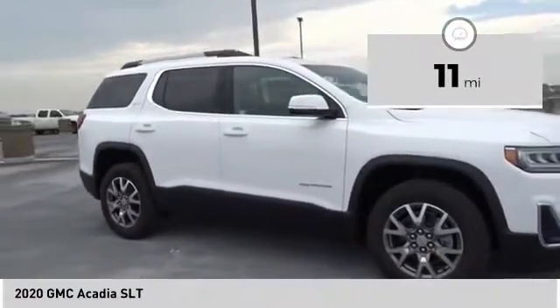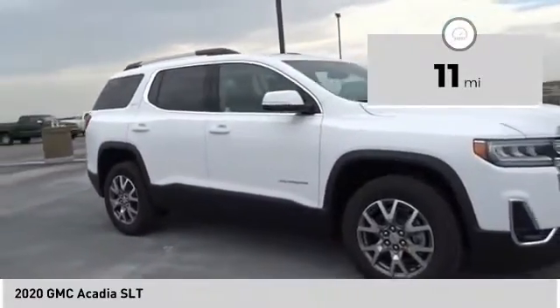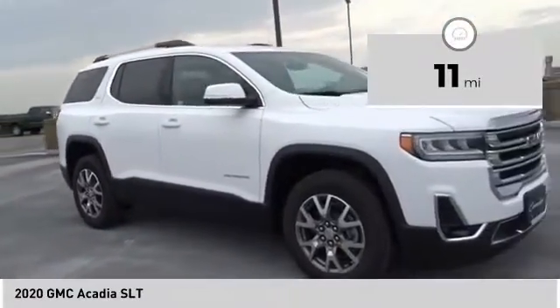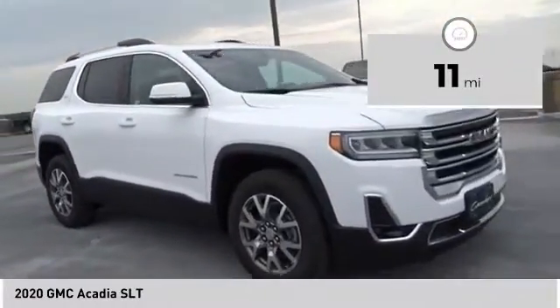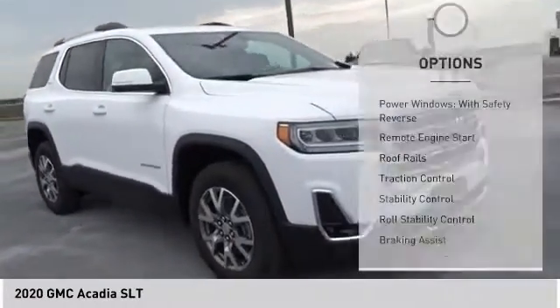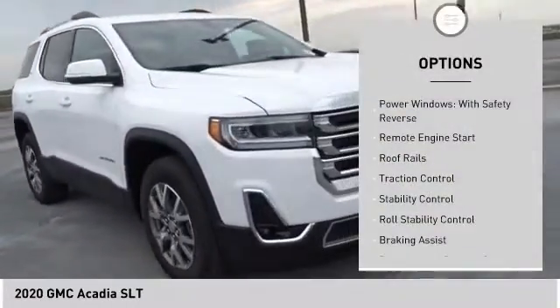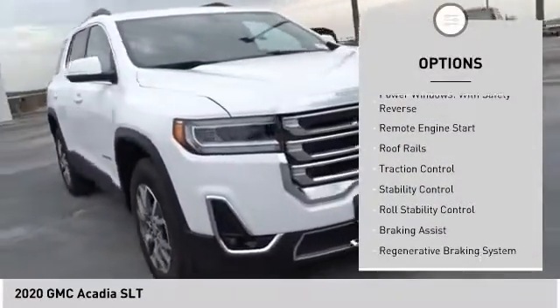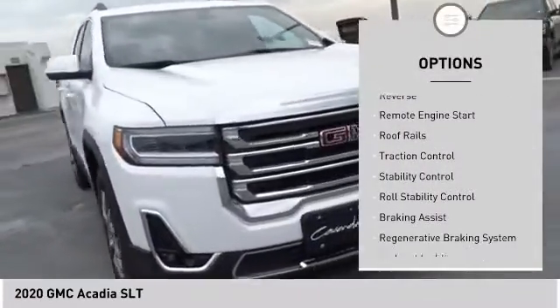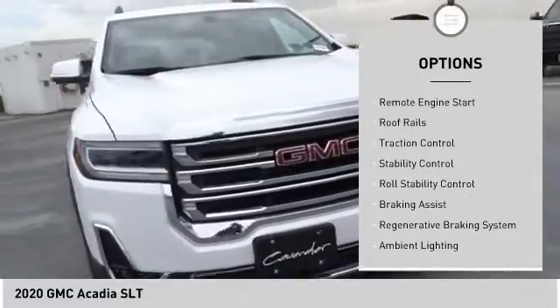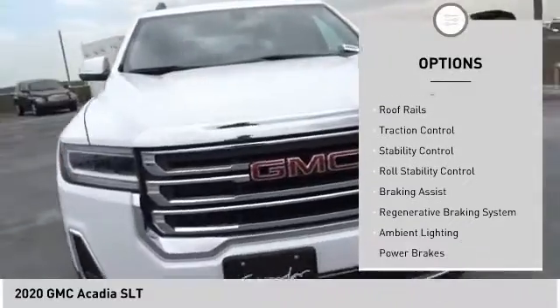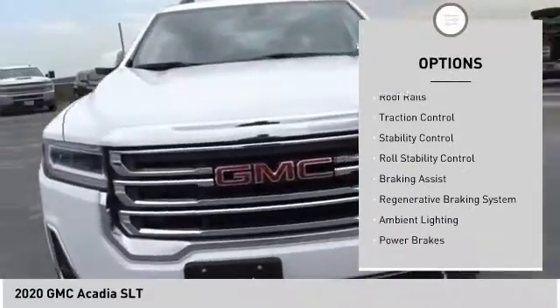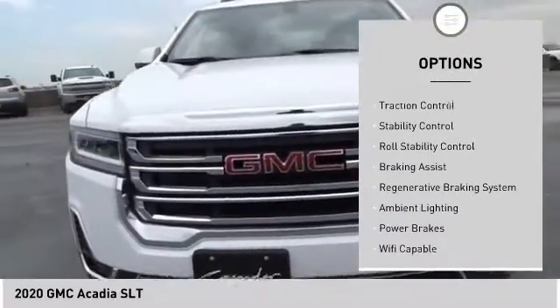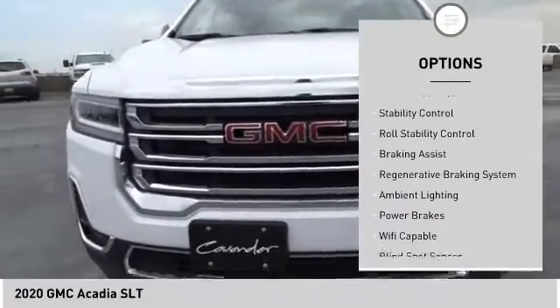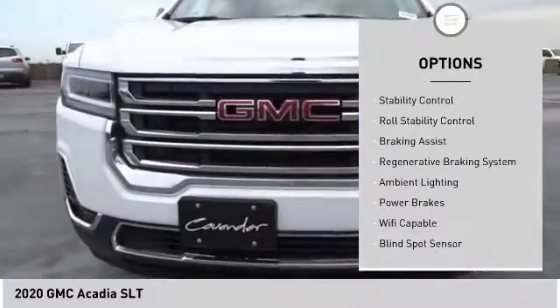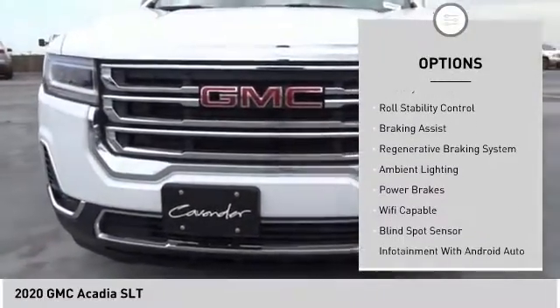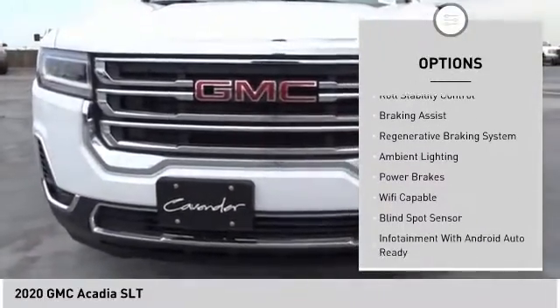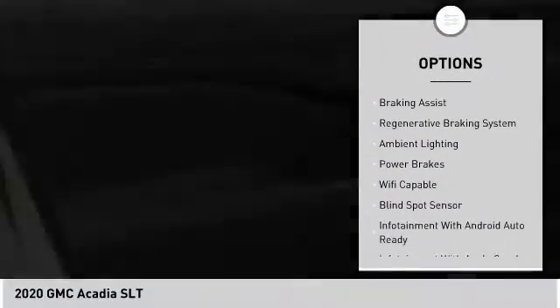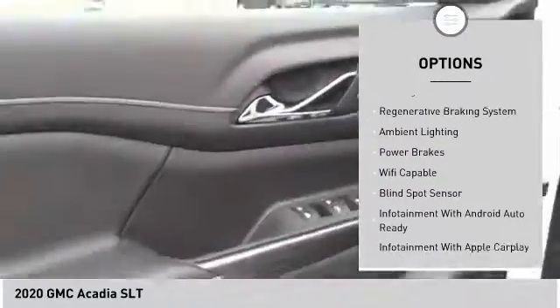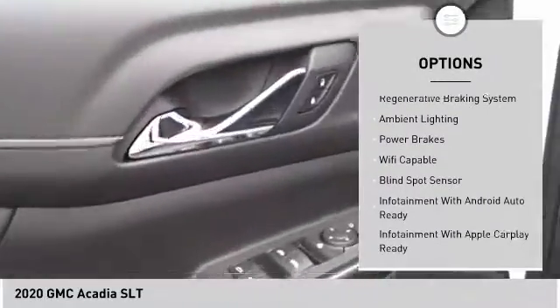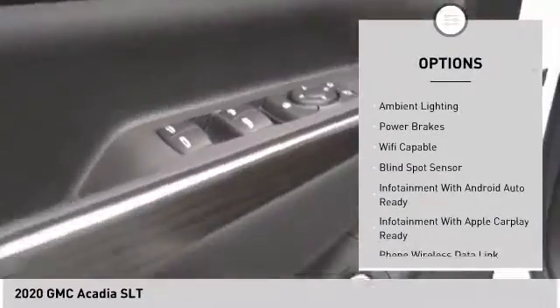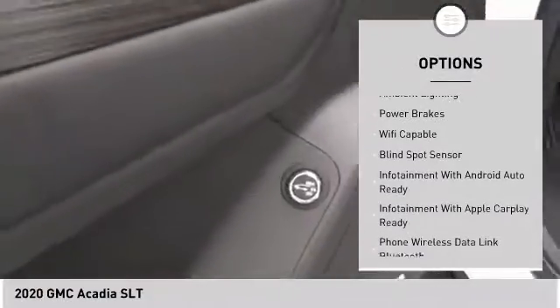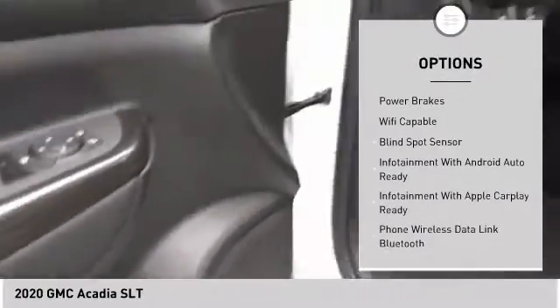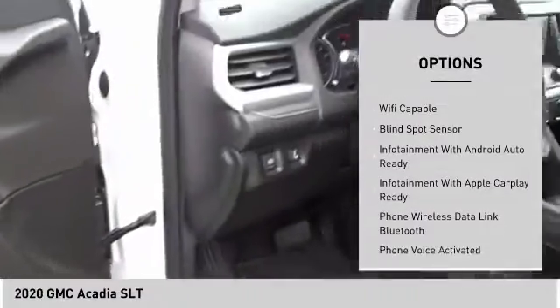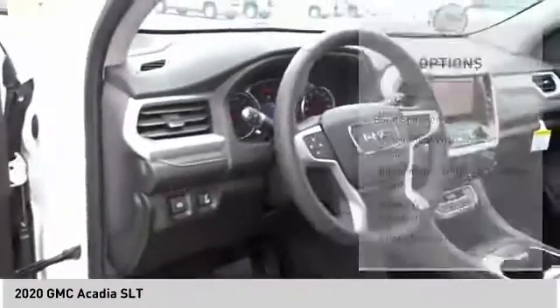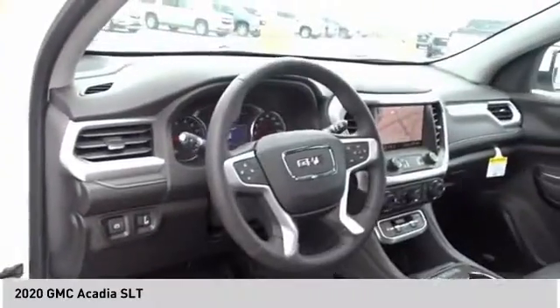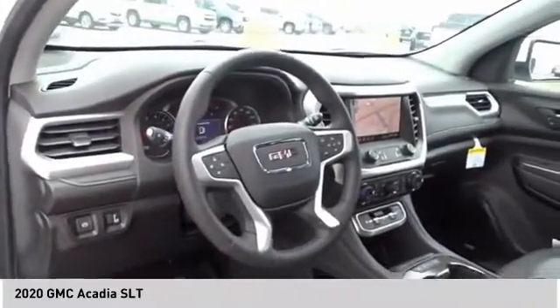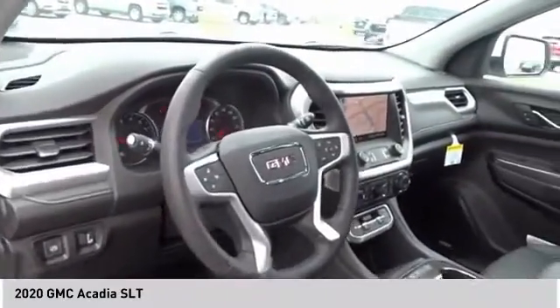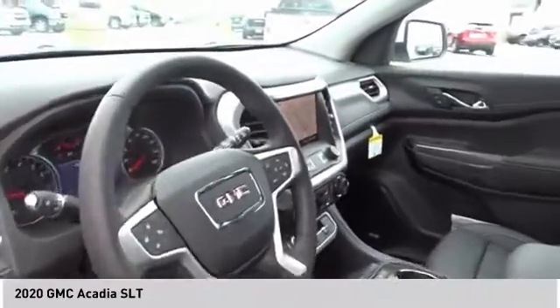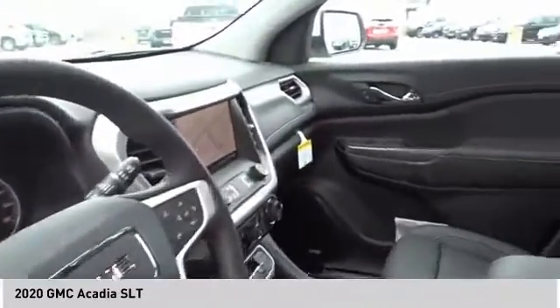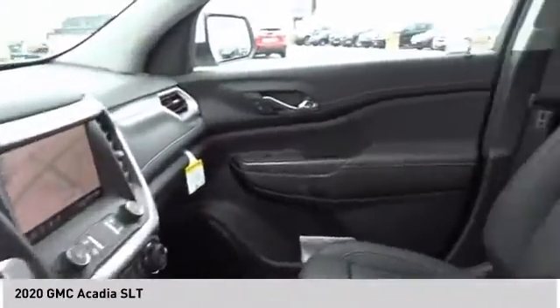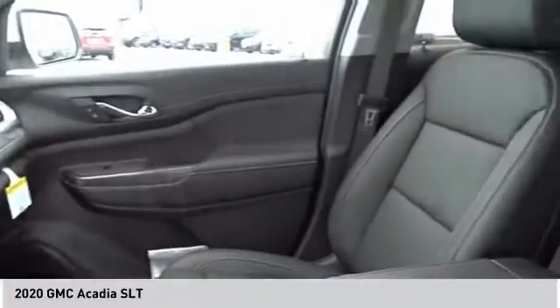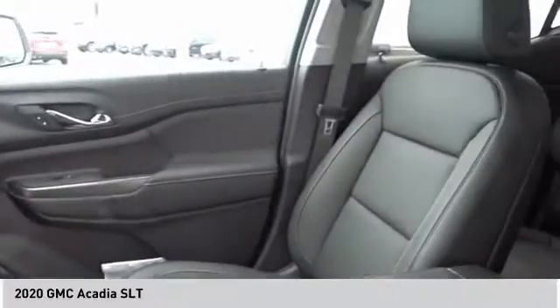Here are some of this vehicle's great options: power windows with safety reverse, remote engine start, roof rails, traction control, stability control, roll stability control, braking assist, regenerative braking system, ambient lighting, and power brakes.